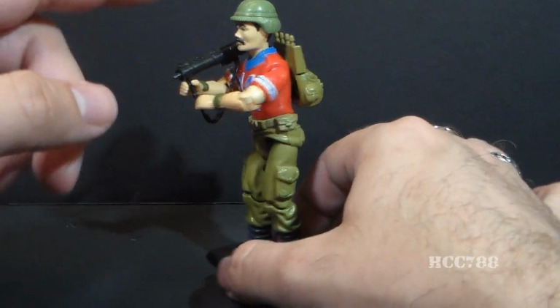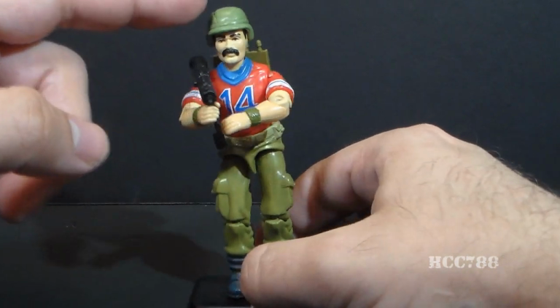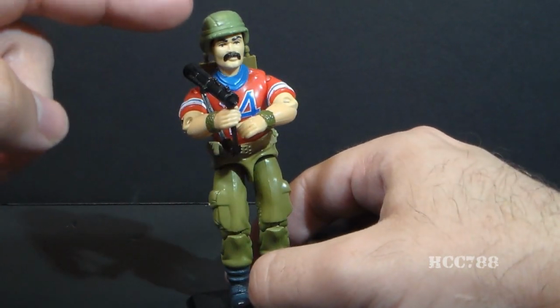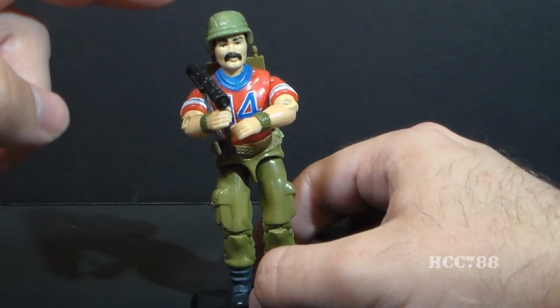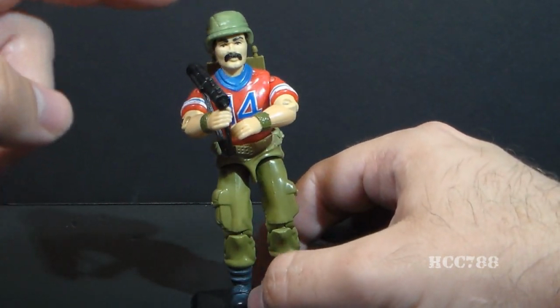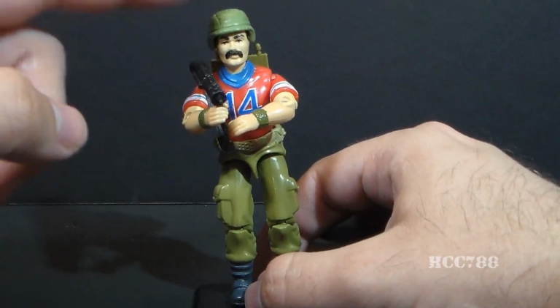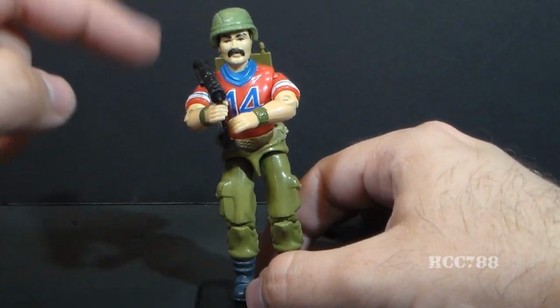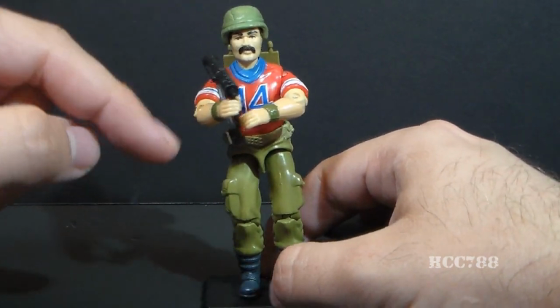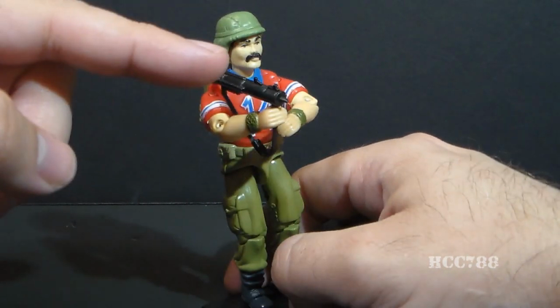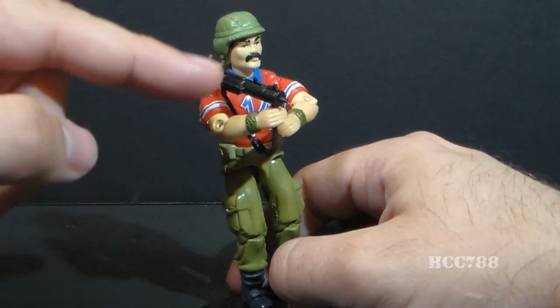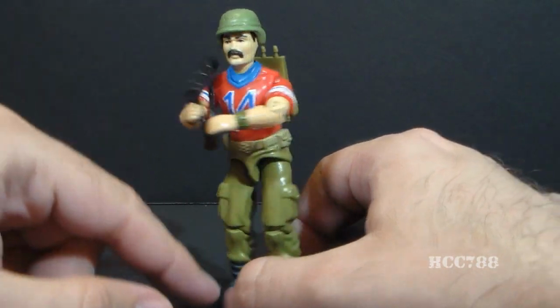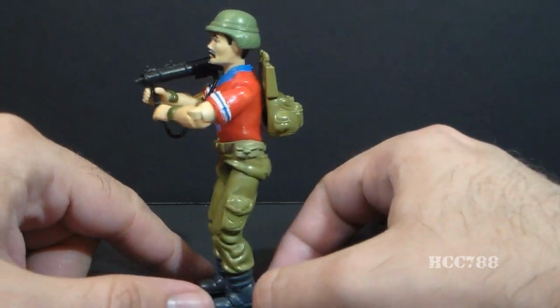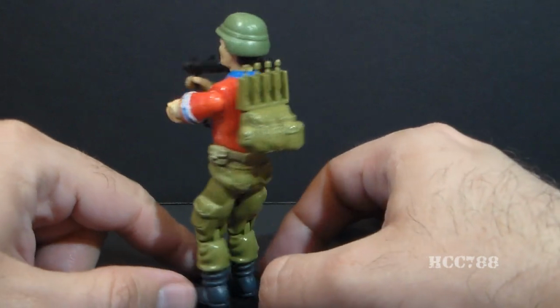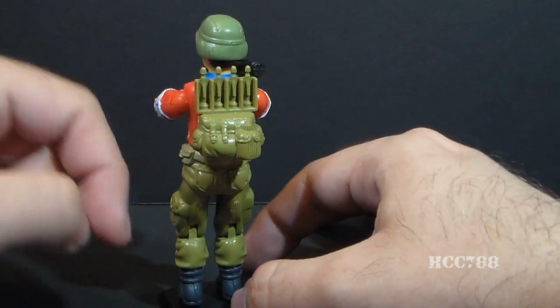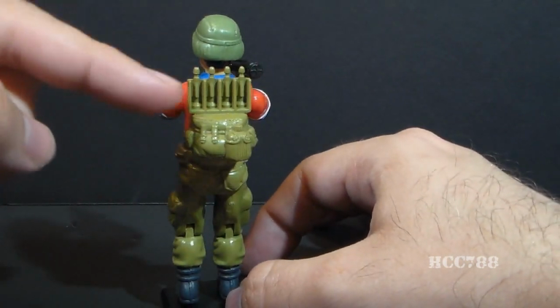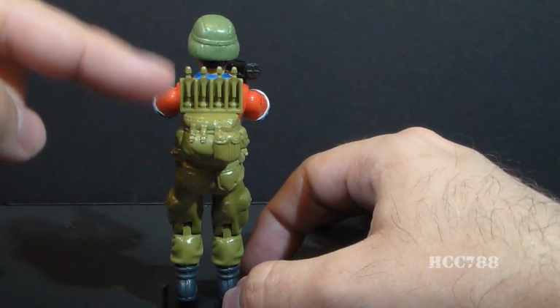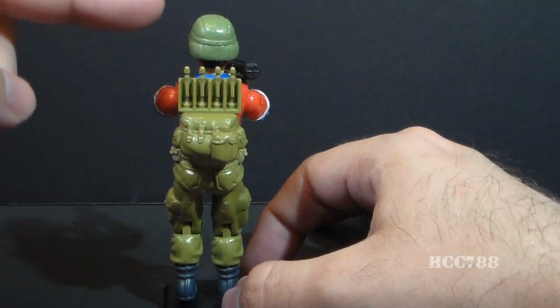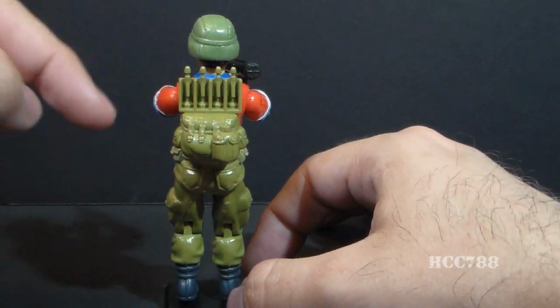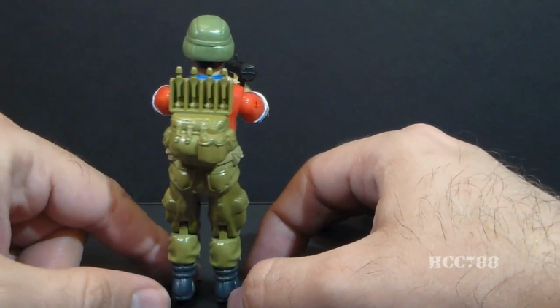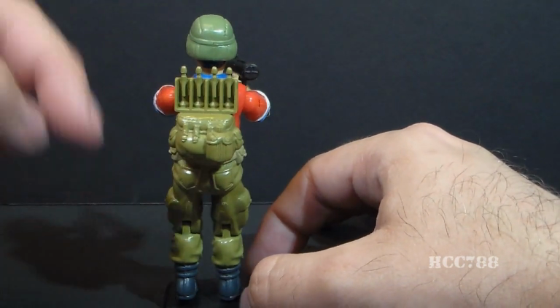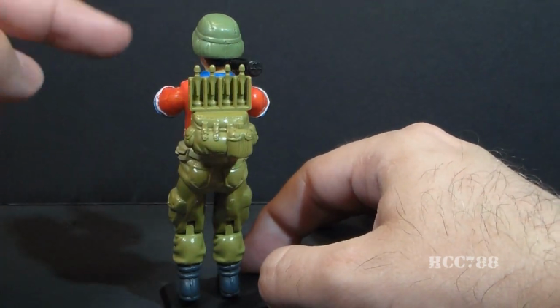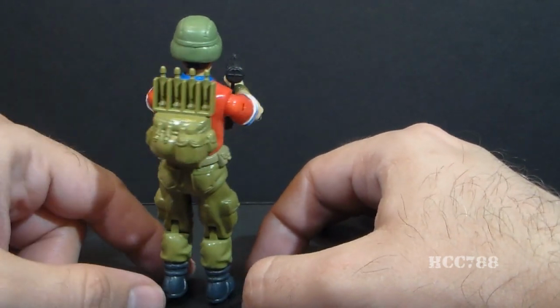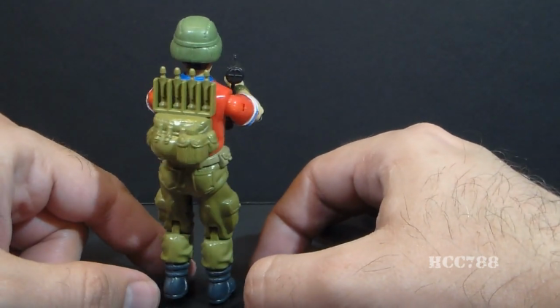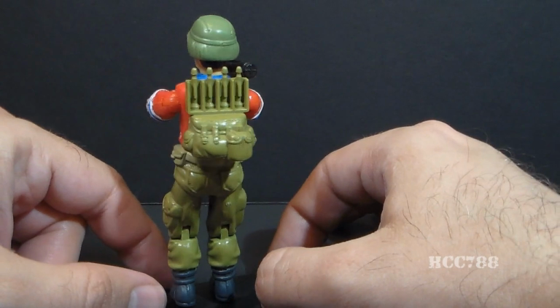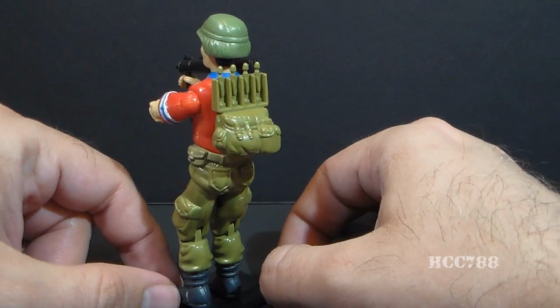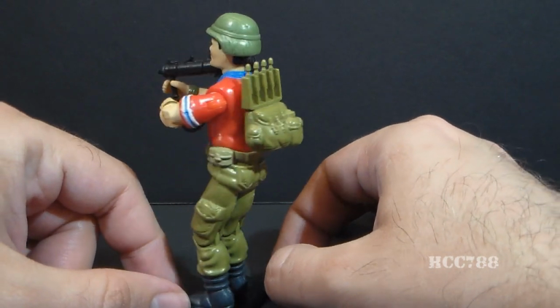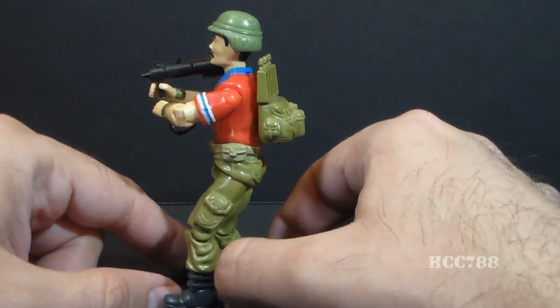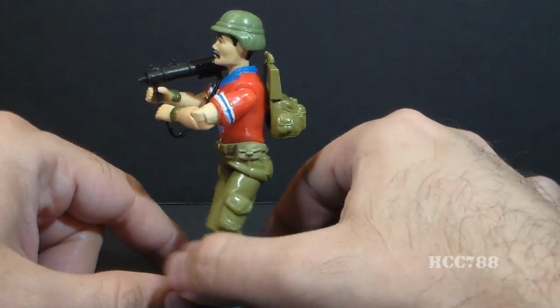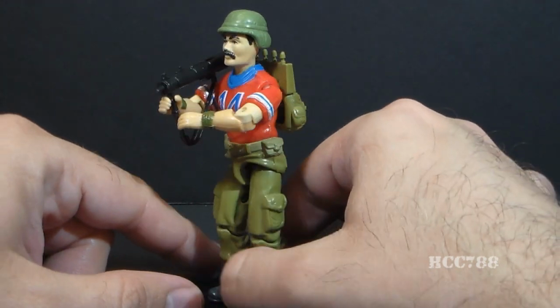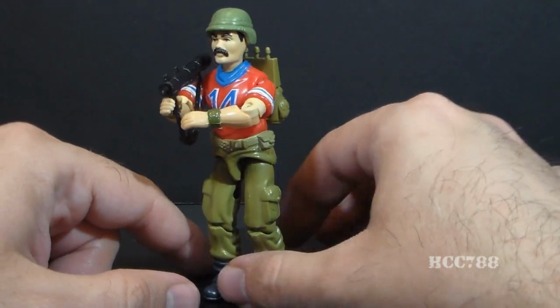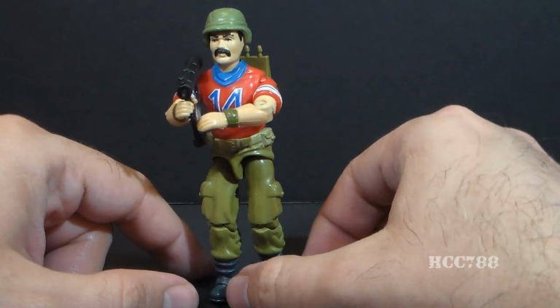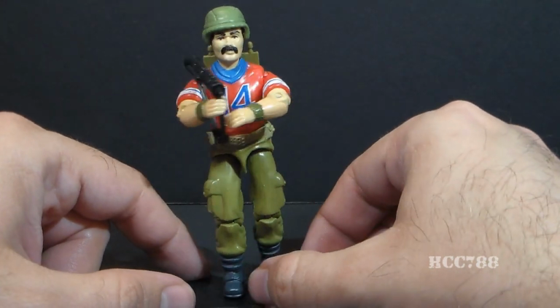He did come with this pretty snazzy army helmet — I like that — and his missile launcher, and his backpack that holds the missiles for his anti-tank missile launcher. Really pretty cool, especially the accessories. Really good accessories.